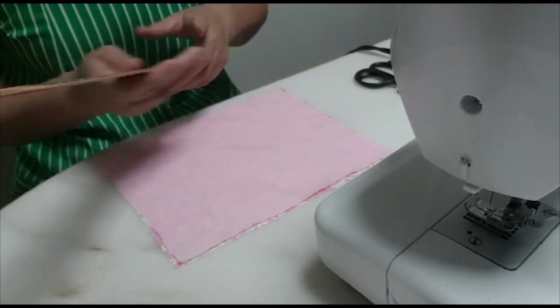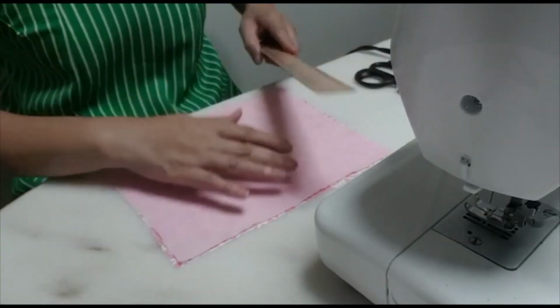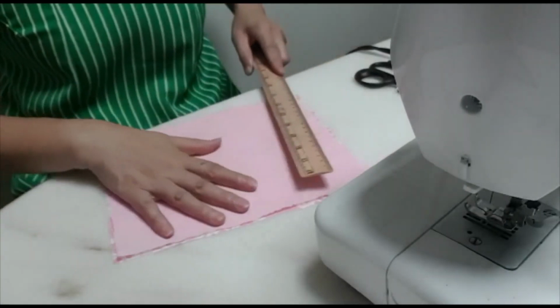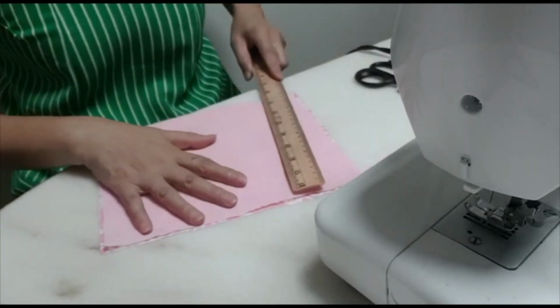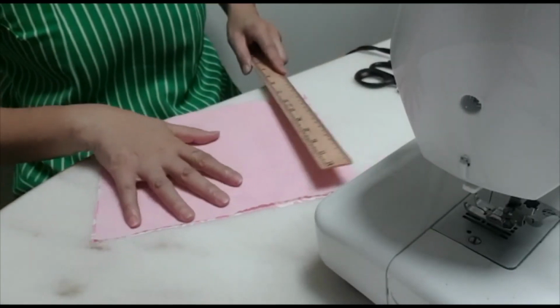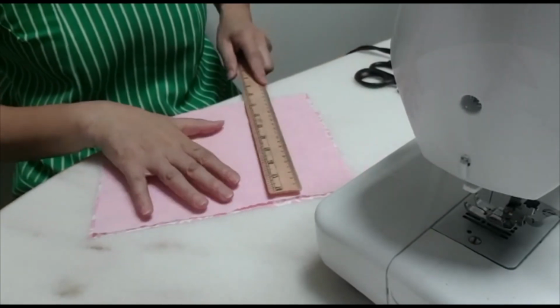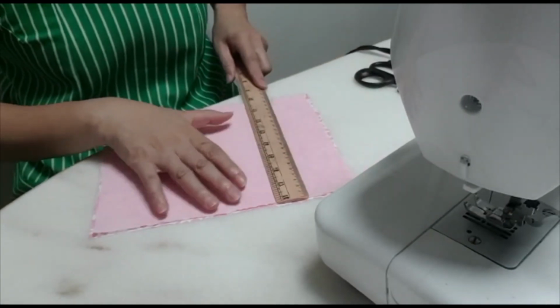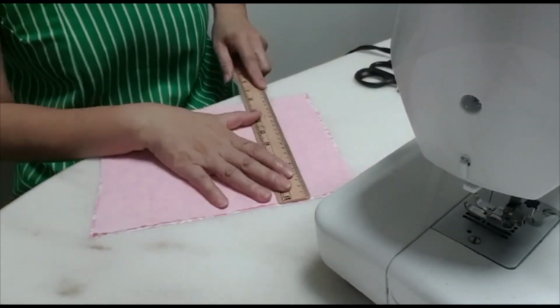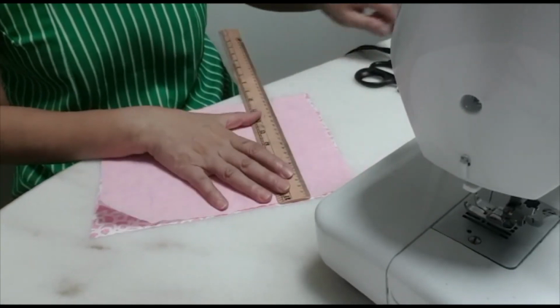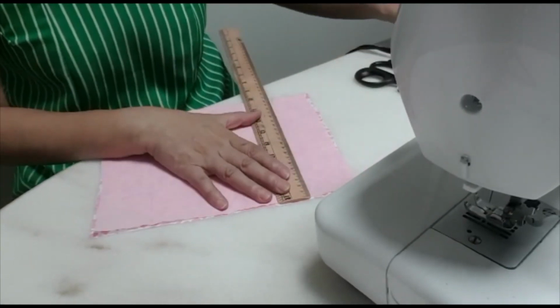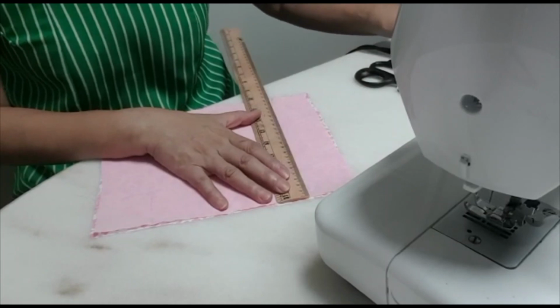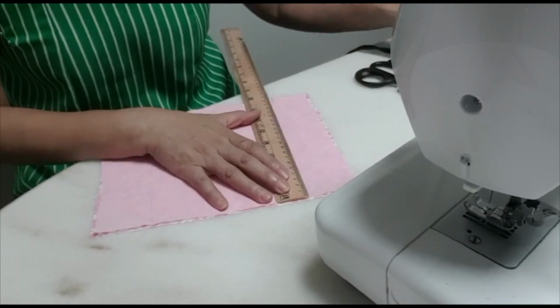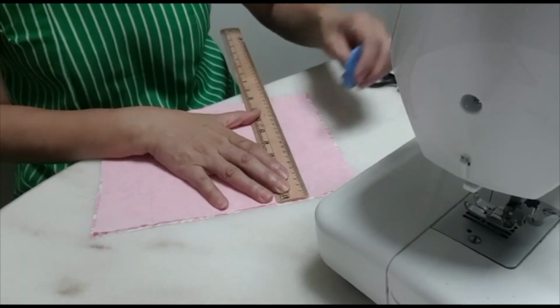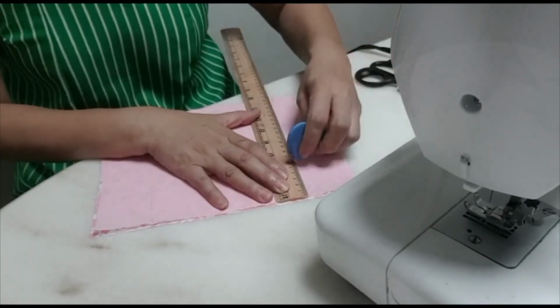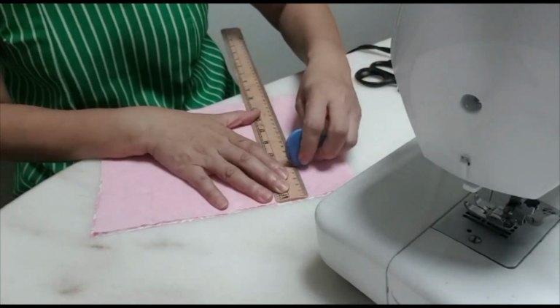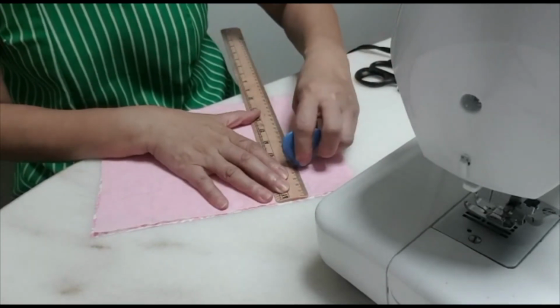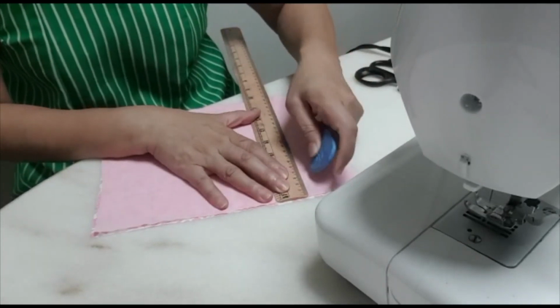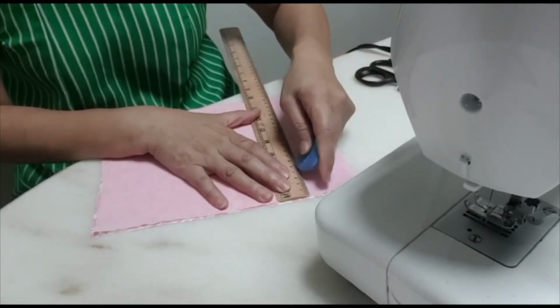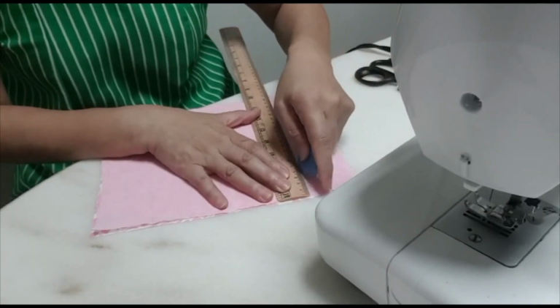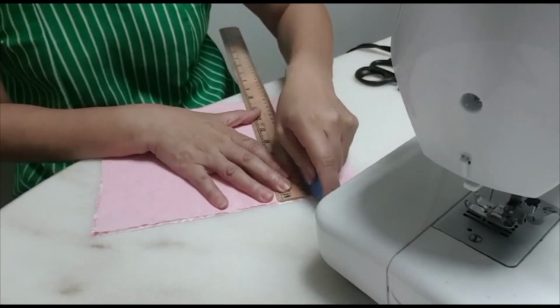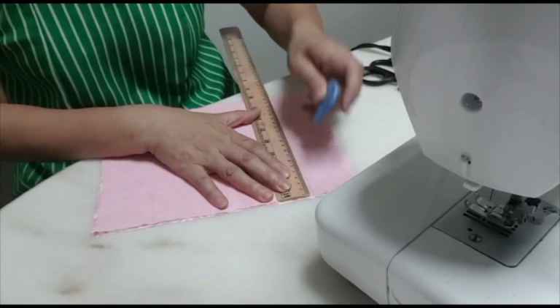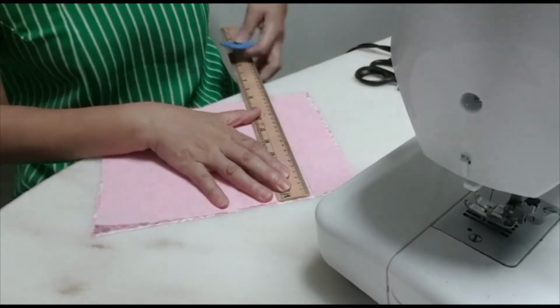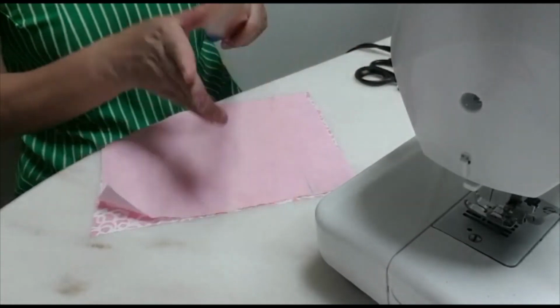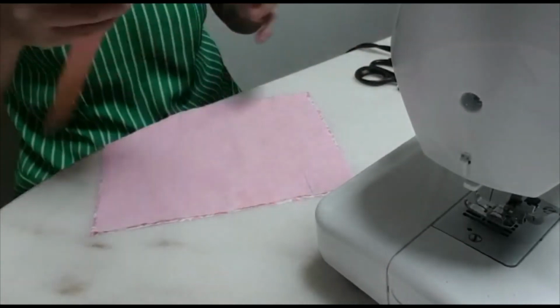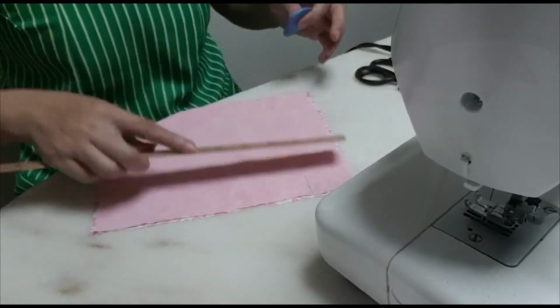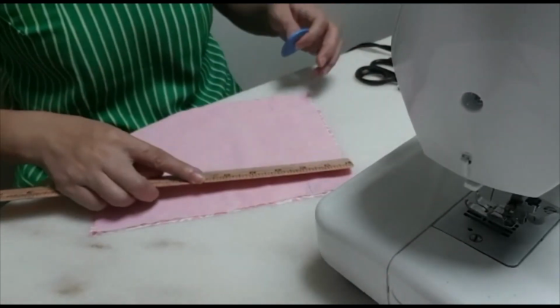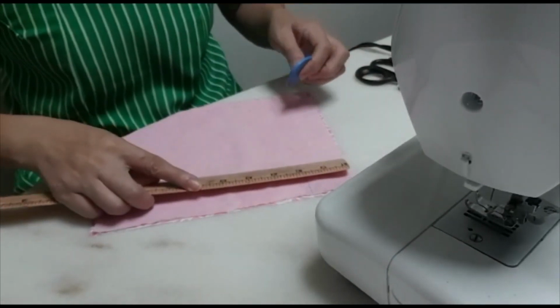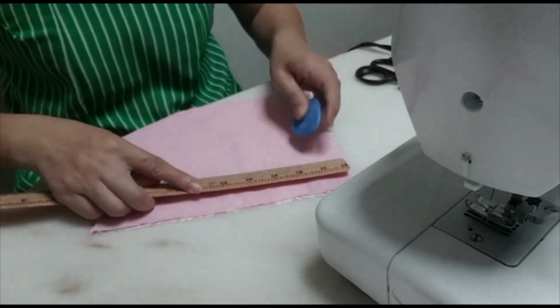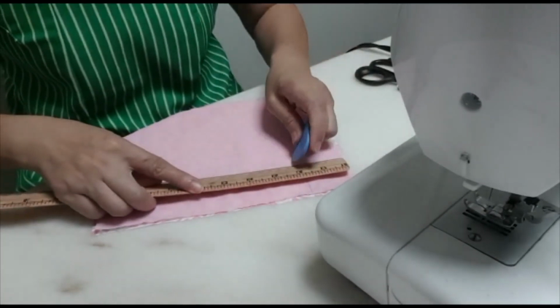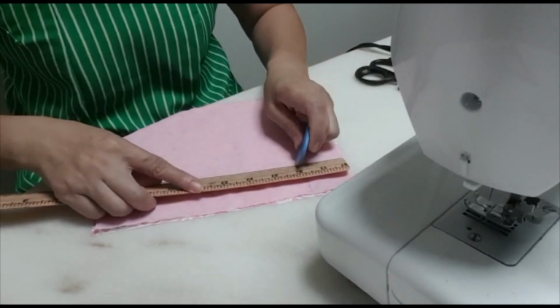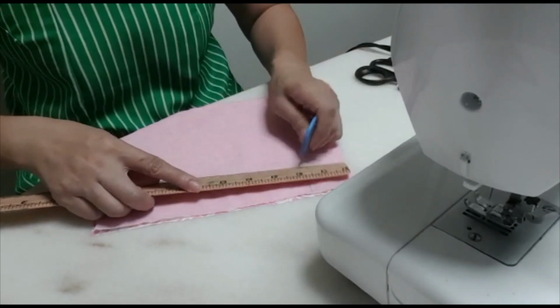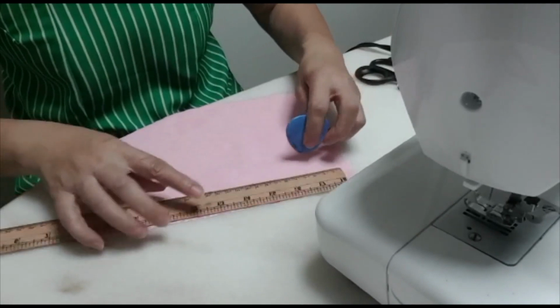What is the size for the boxes? 5 cm by 5 cm — one box on each of the four corners.